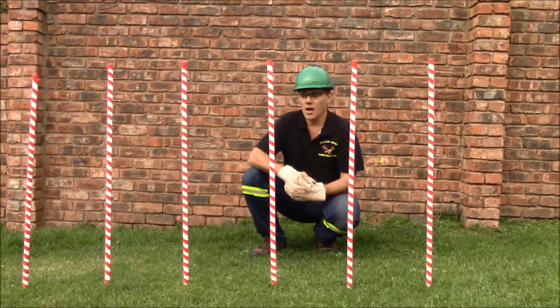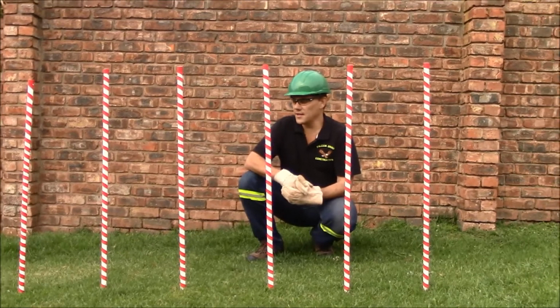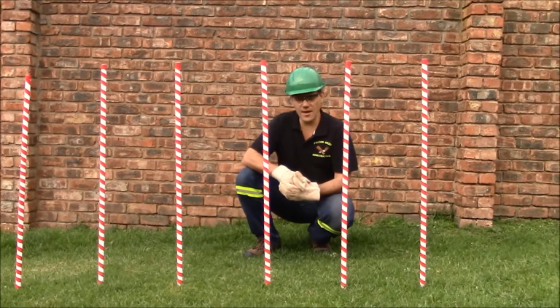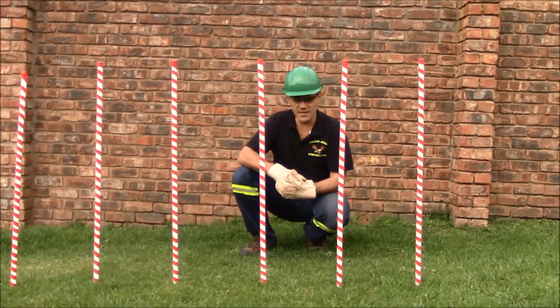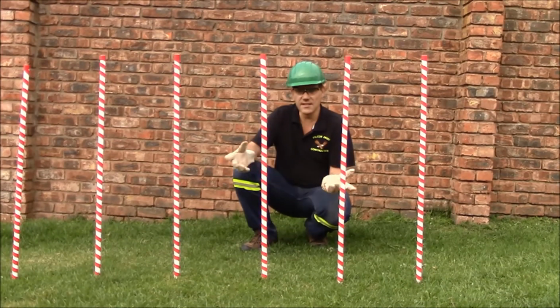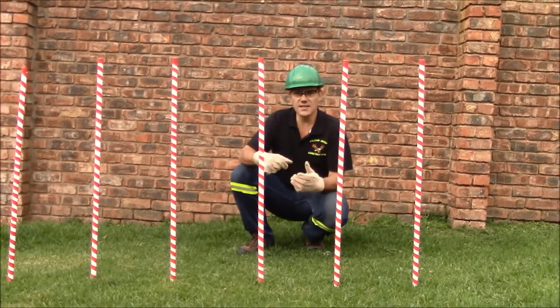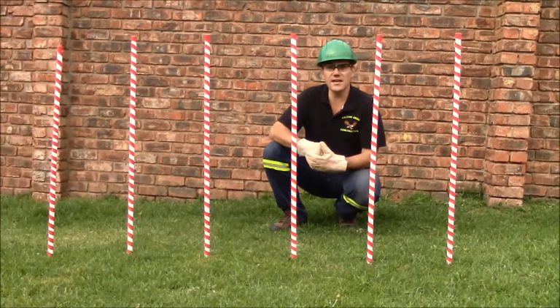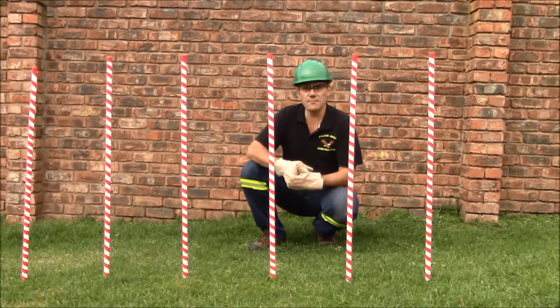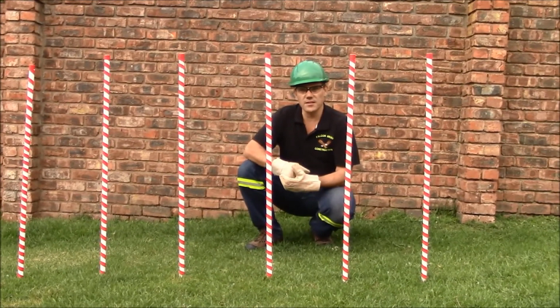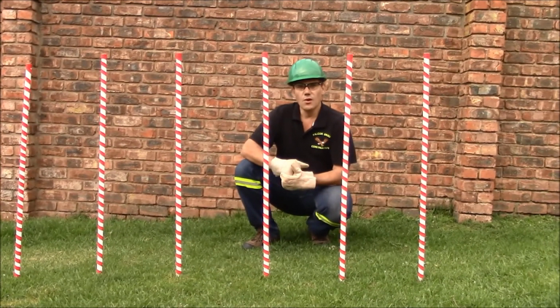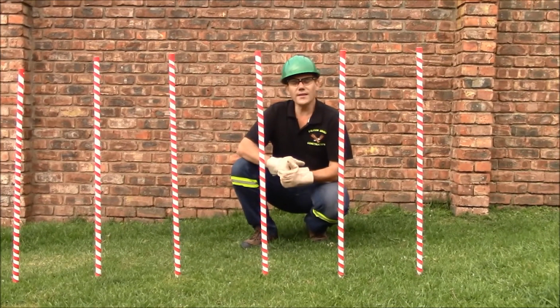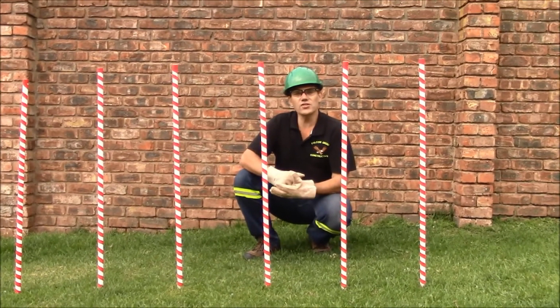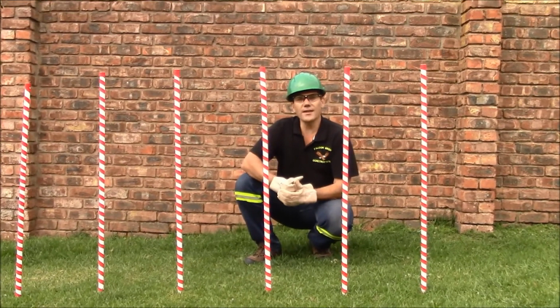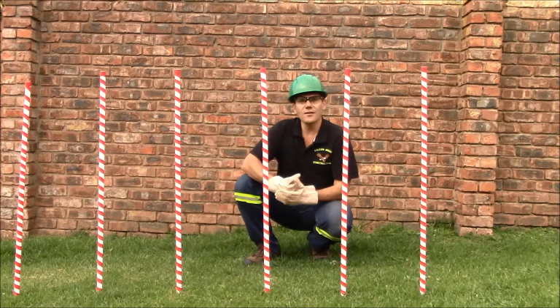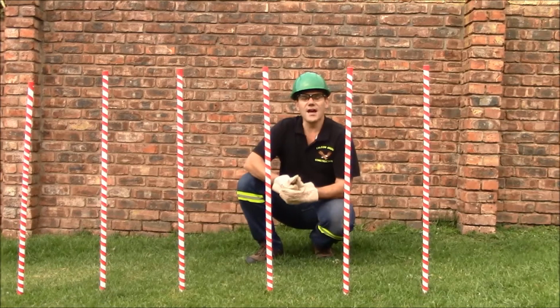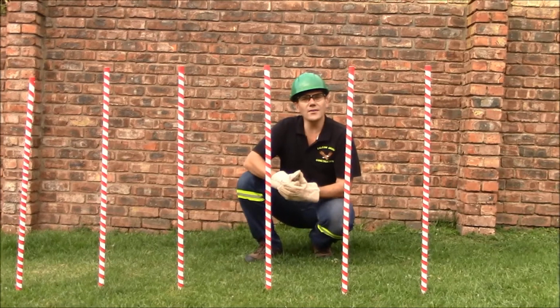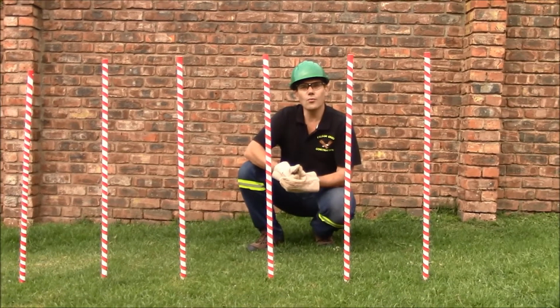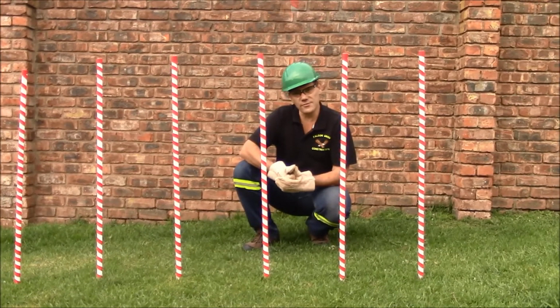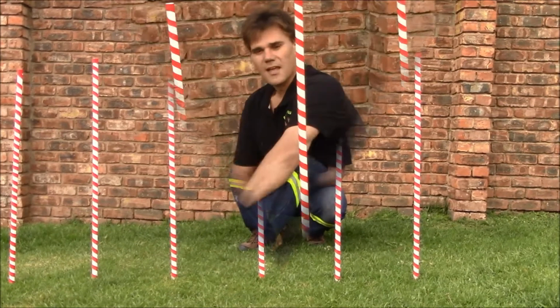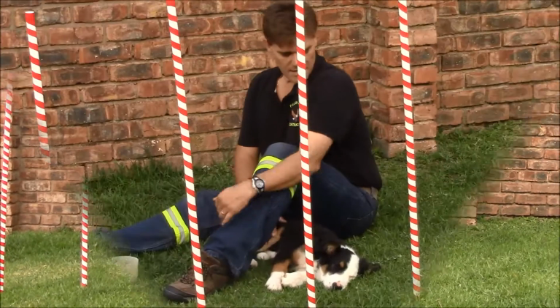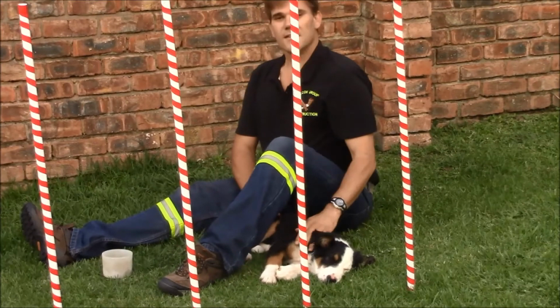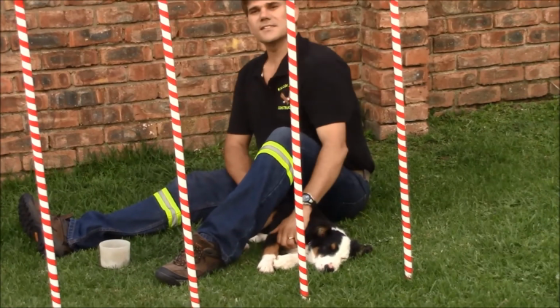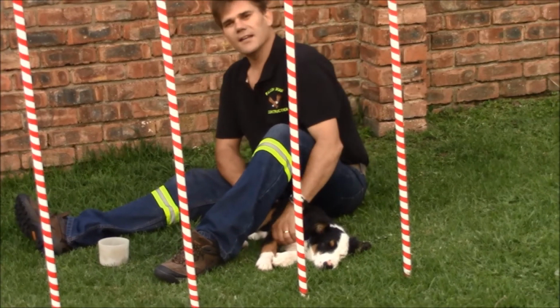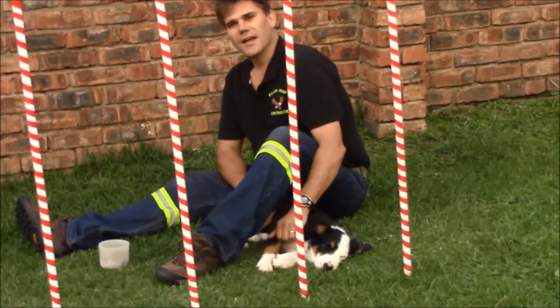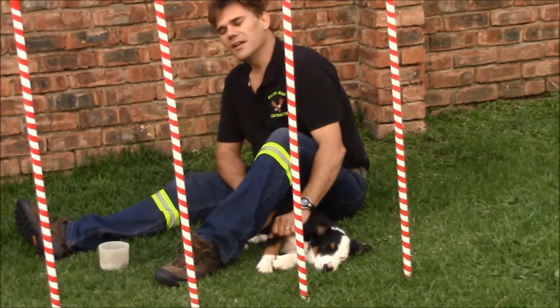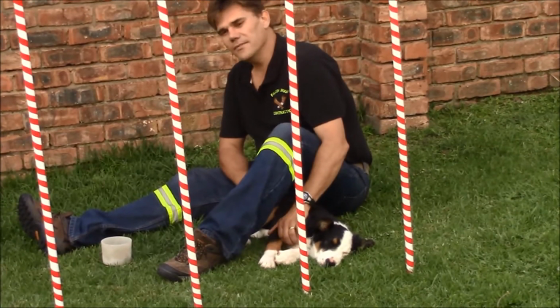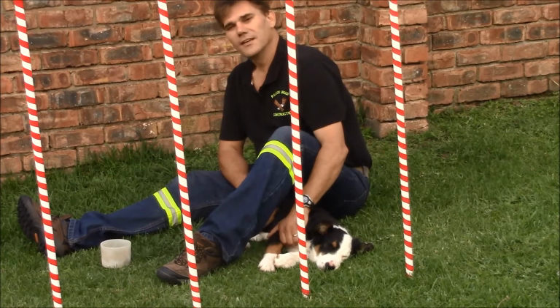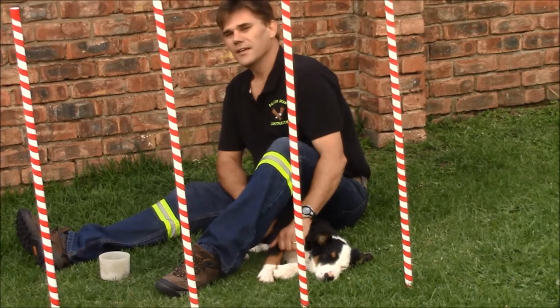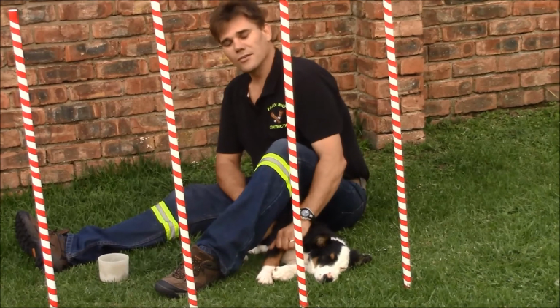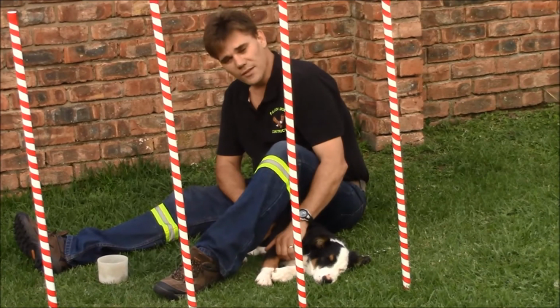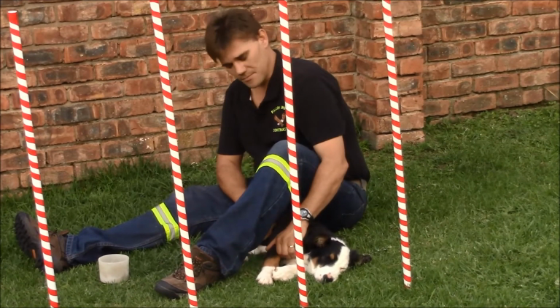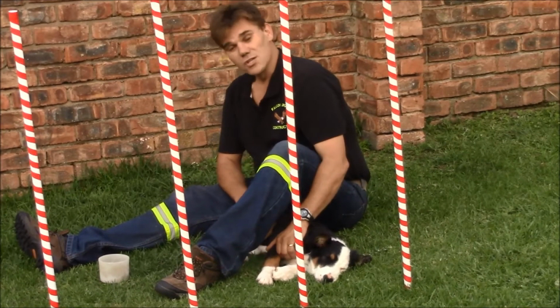As you can see, this is the end product. What I am going to show you now is how my dog weaves. This is Riley, and believe me, he can't weave.